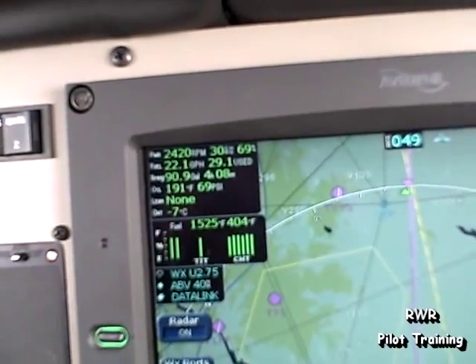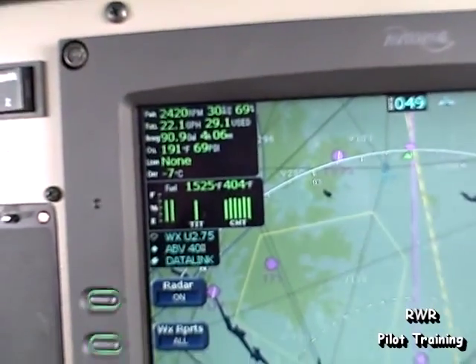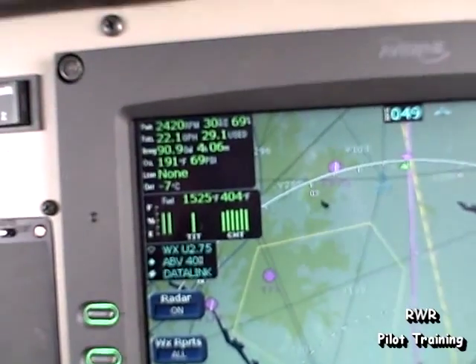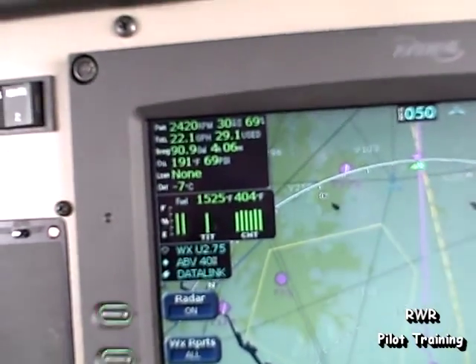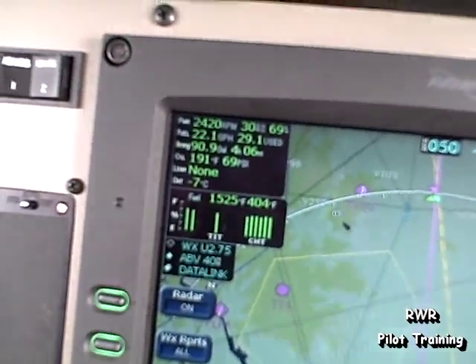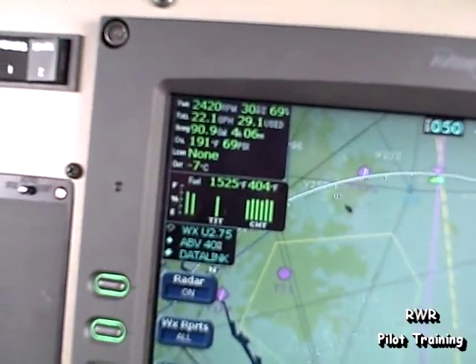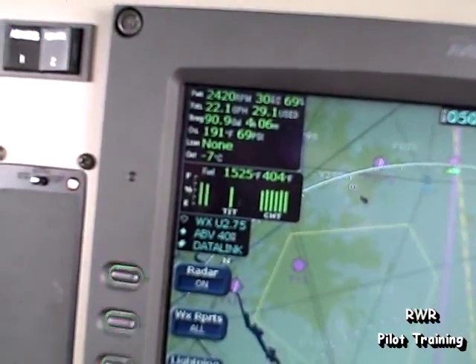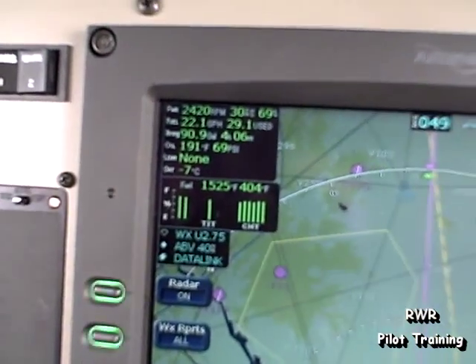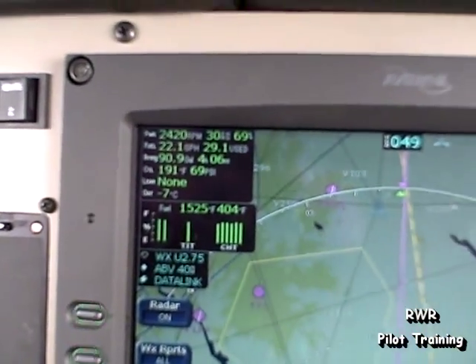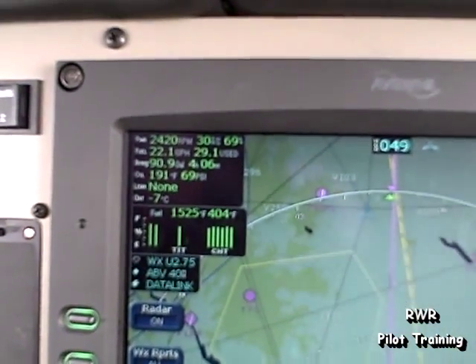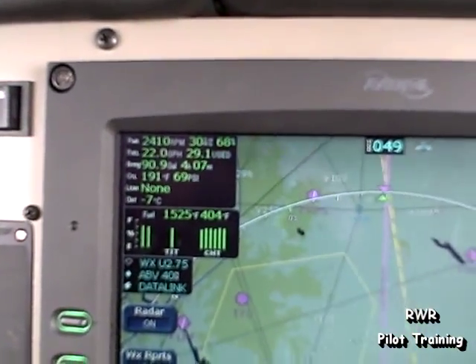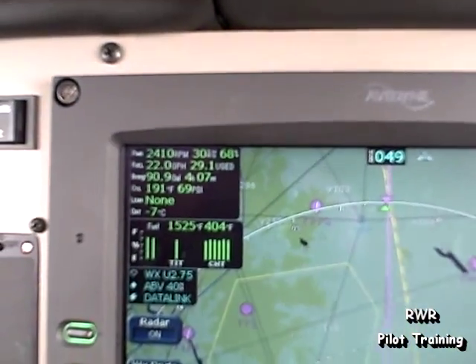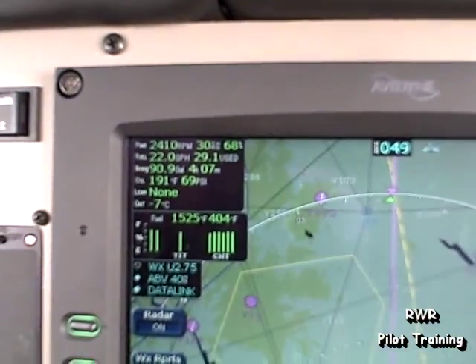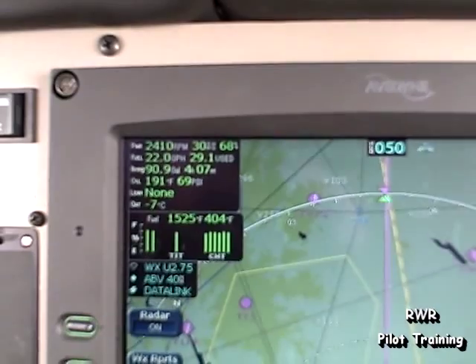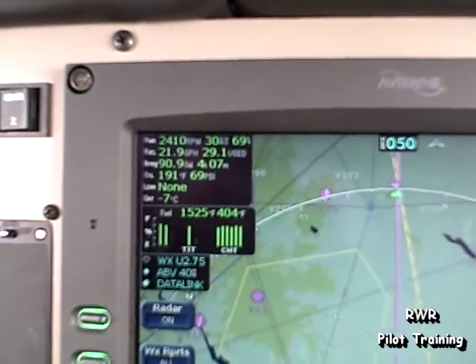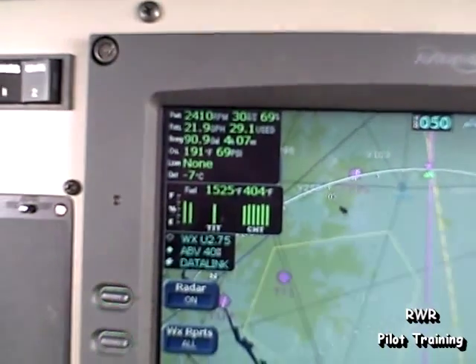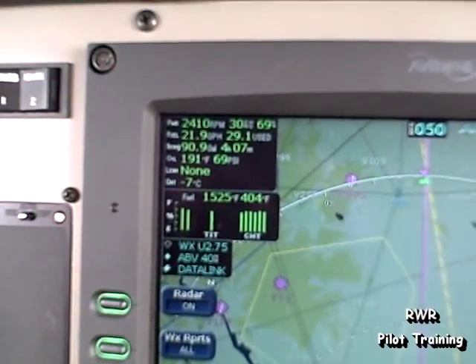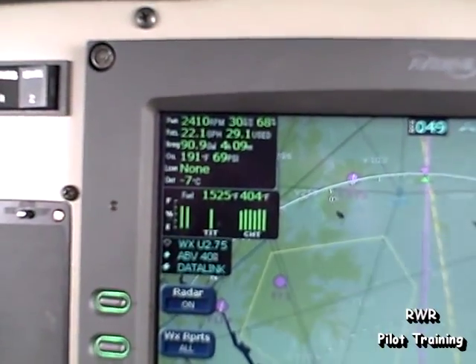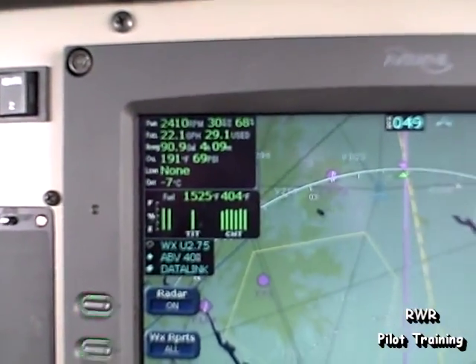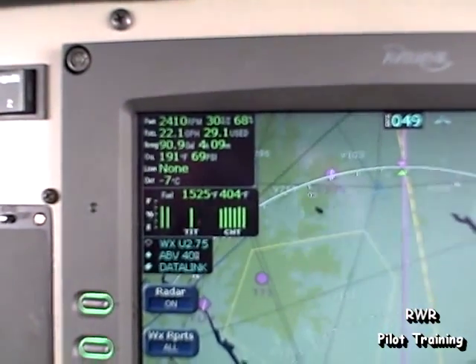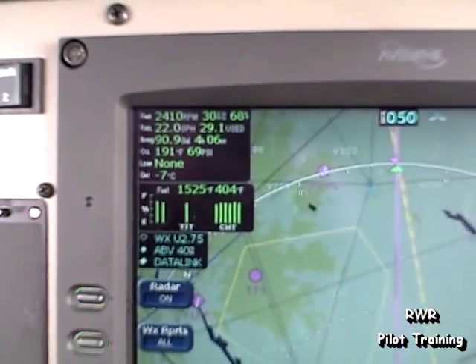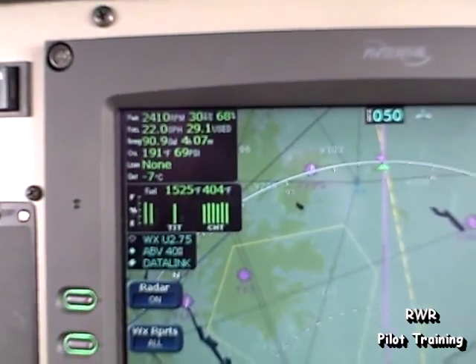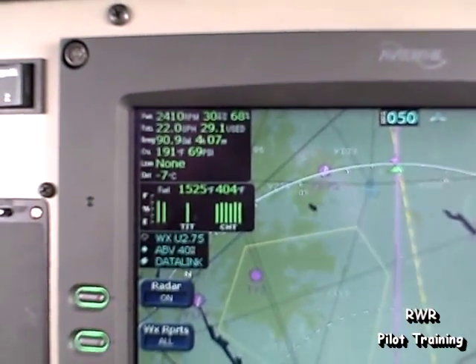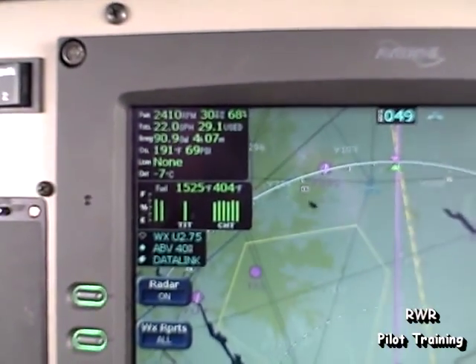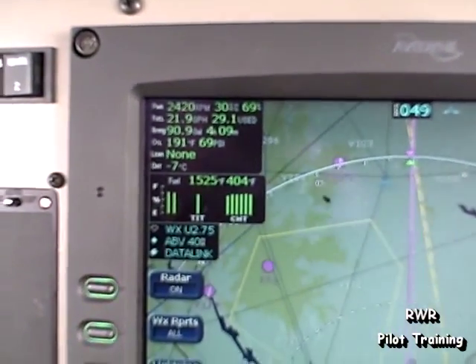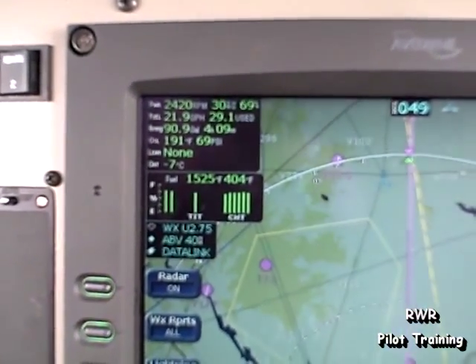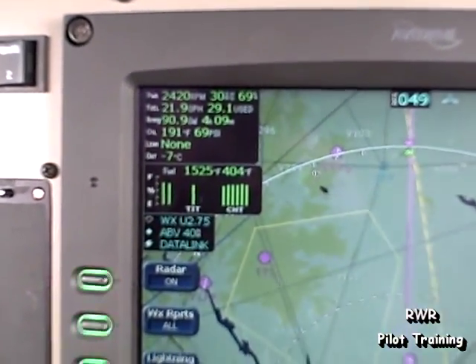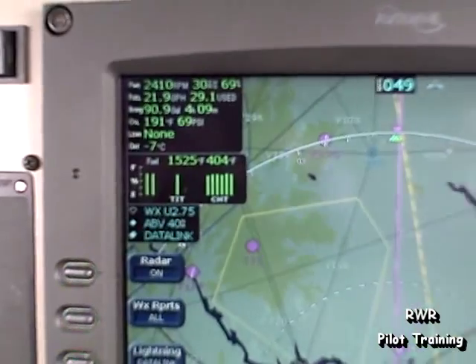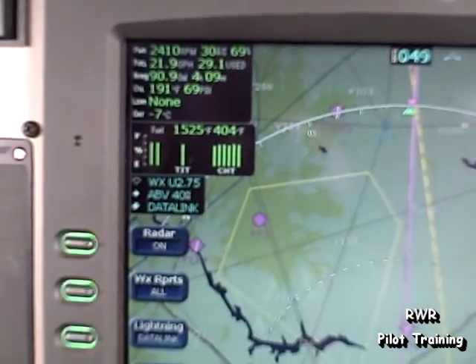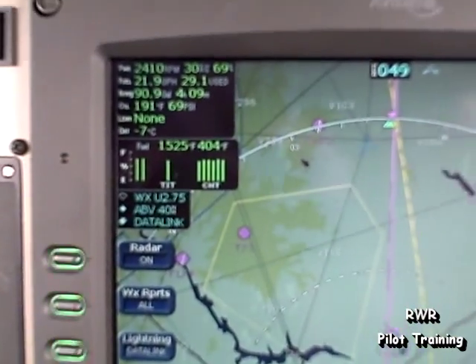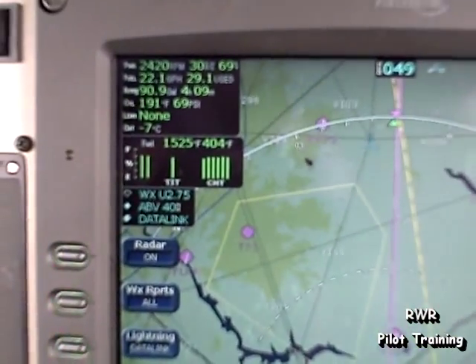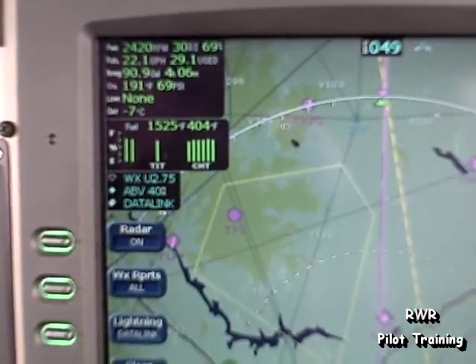Alright, we're in and out of the clouds here, and cruise flight set up for 70% power. The outside air temperature is minus 7 degrees, and we're in and out of the tops.